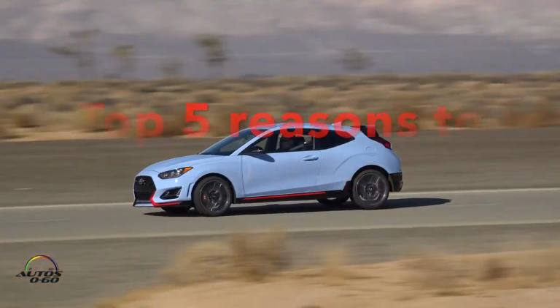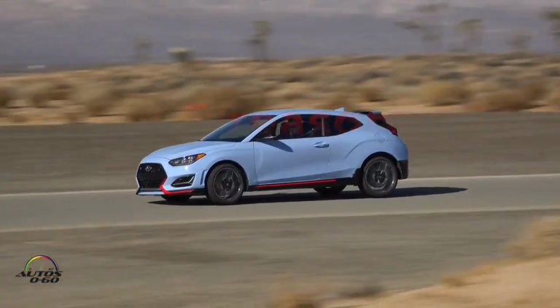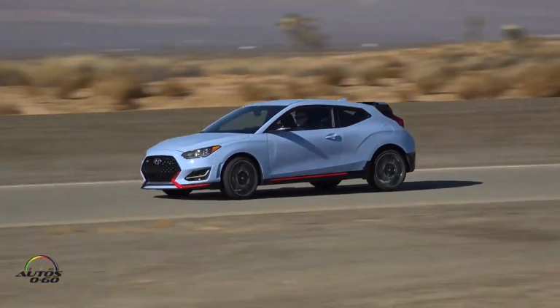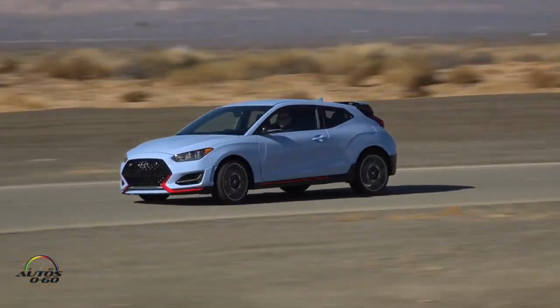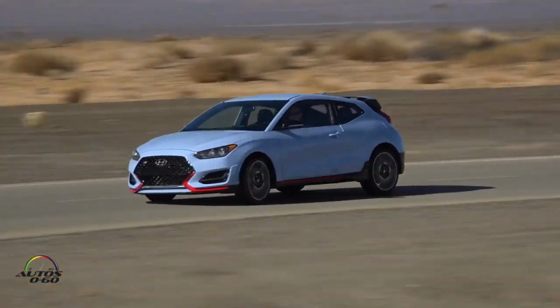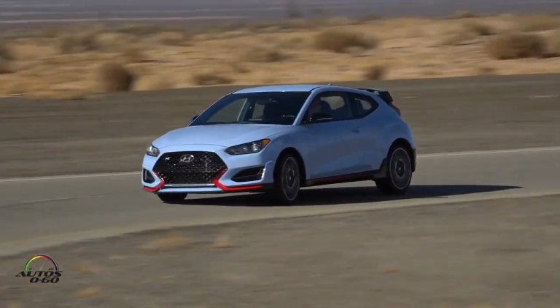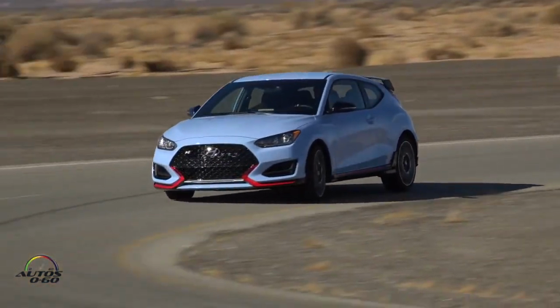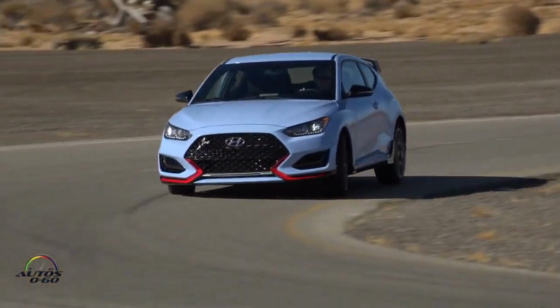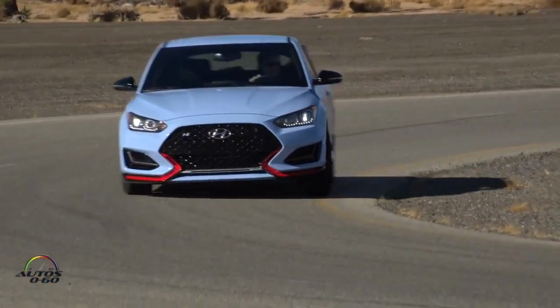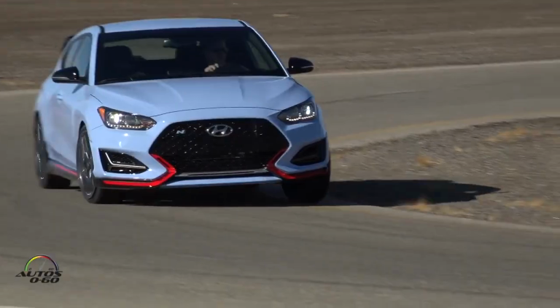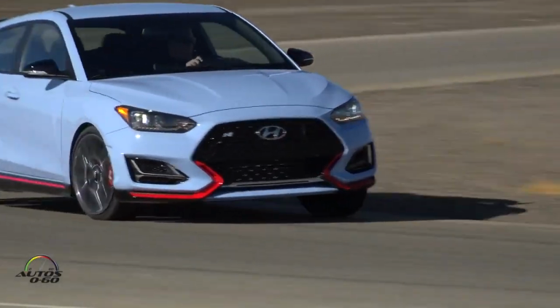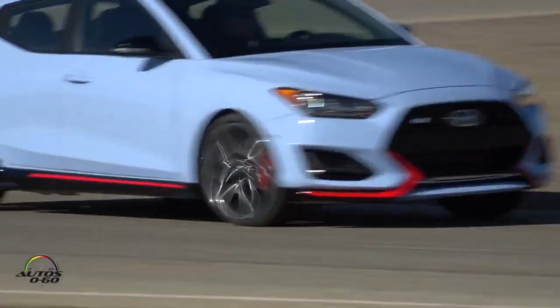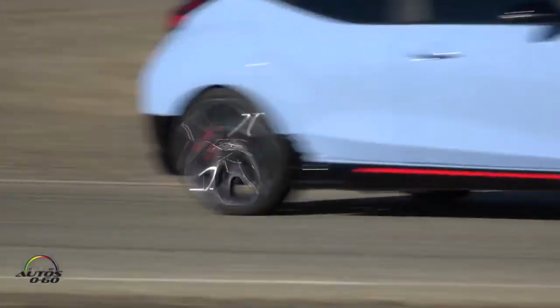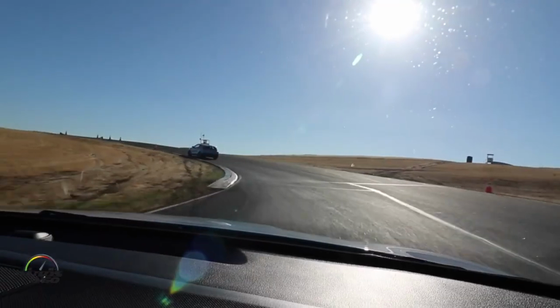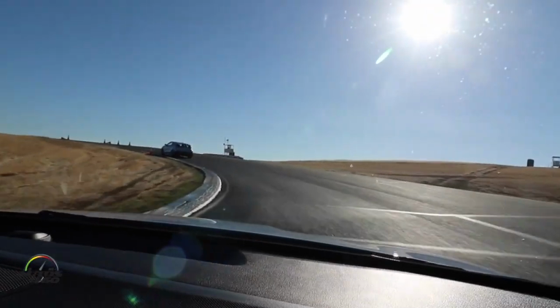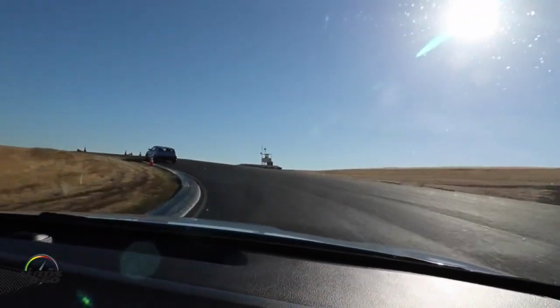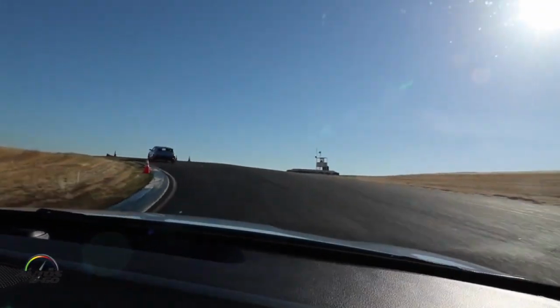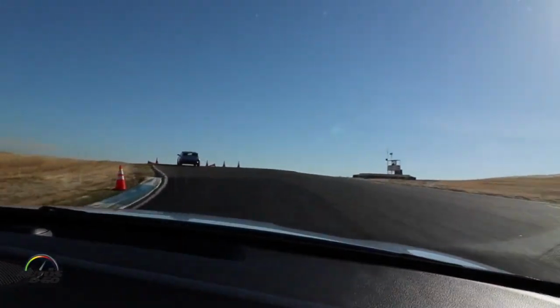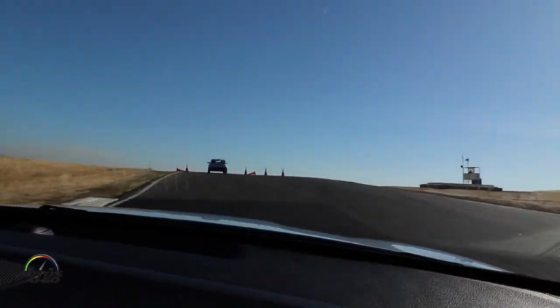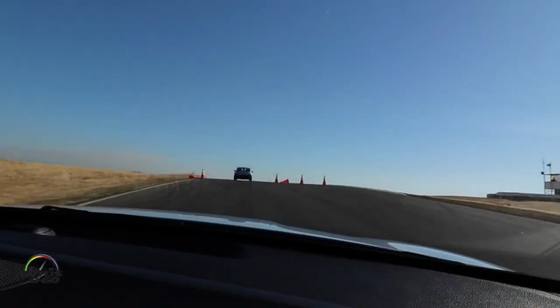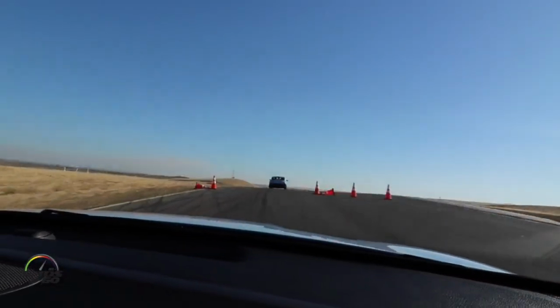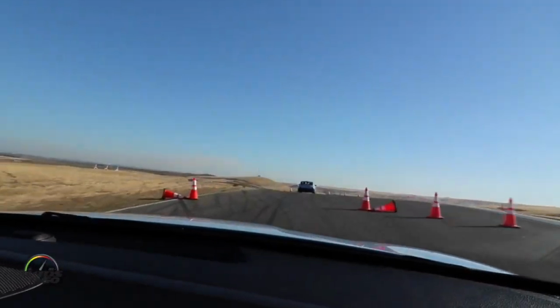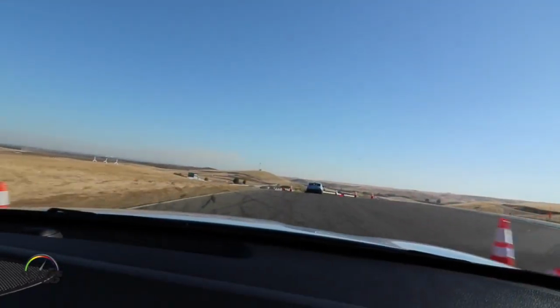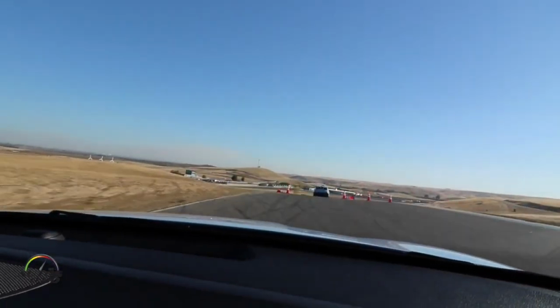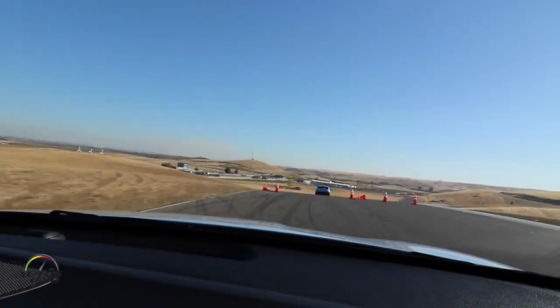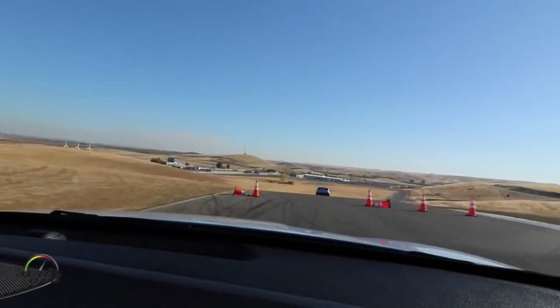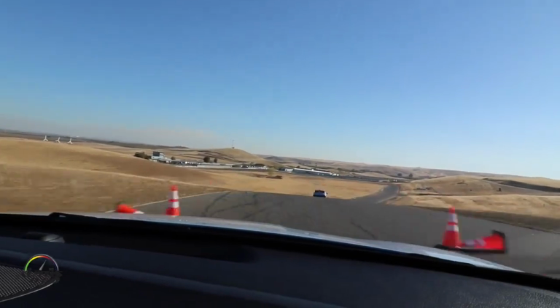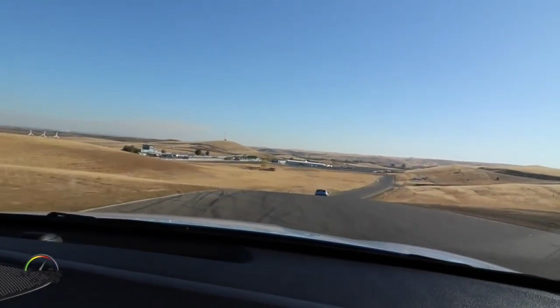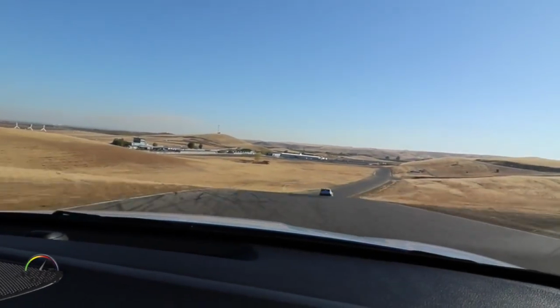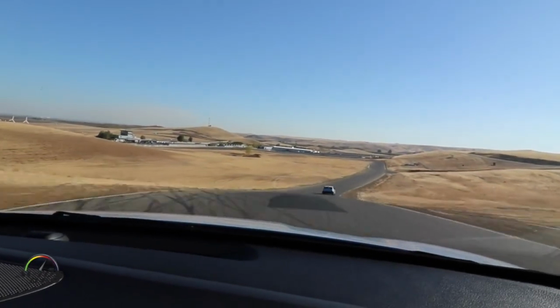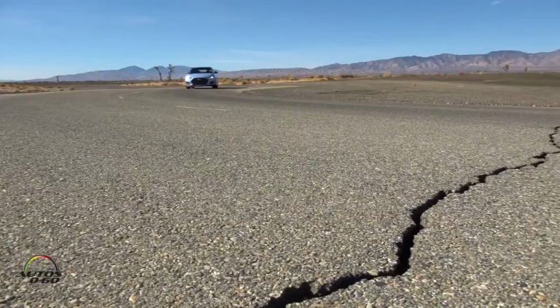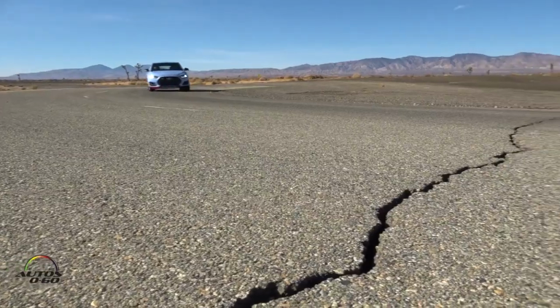First of all, the Veloster N is a true corner rascal, following the N philosophy. Driving fun around corners, like here at Thunder Hill — that's really great to enjoy.